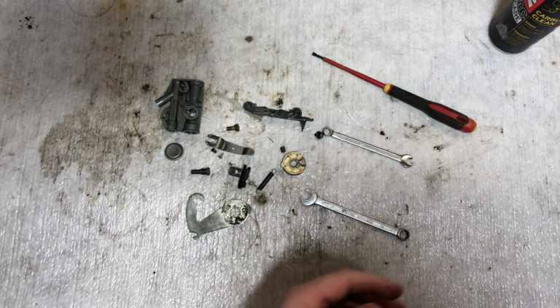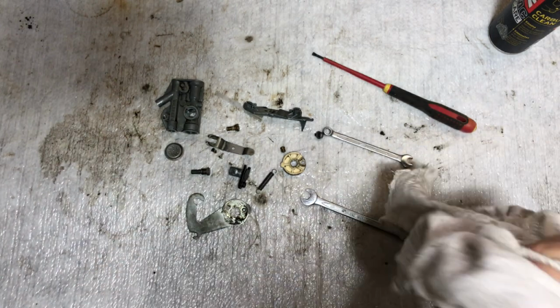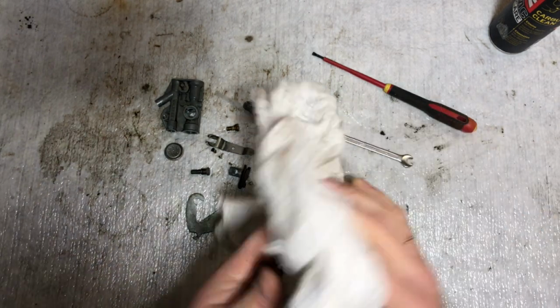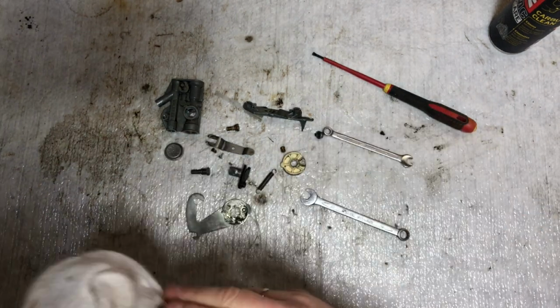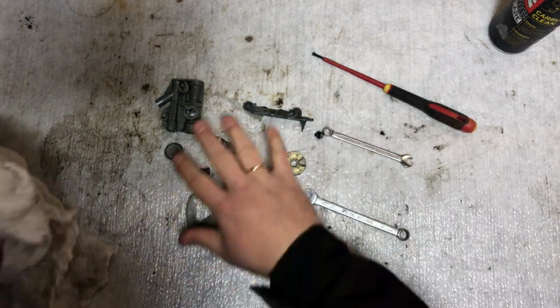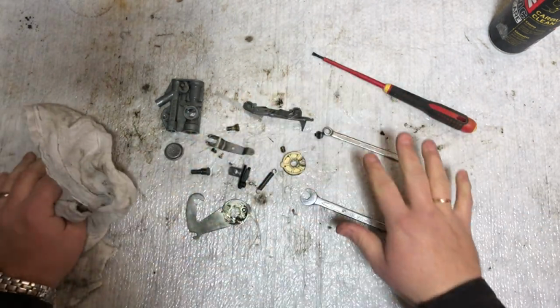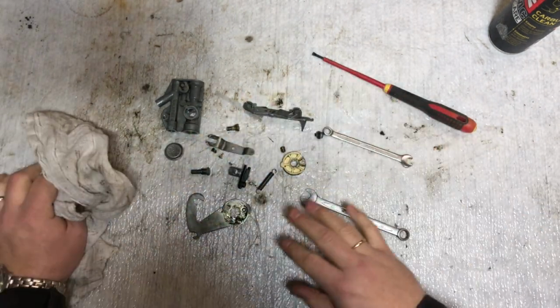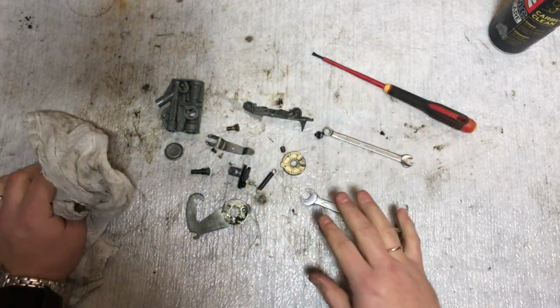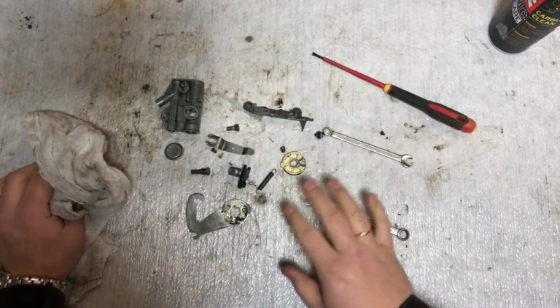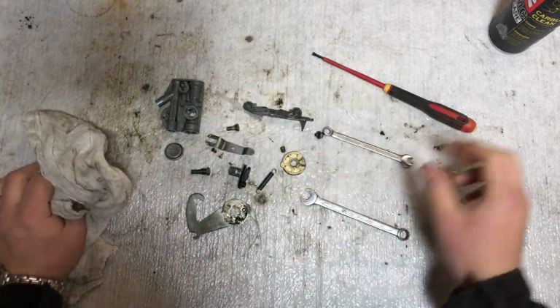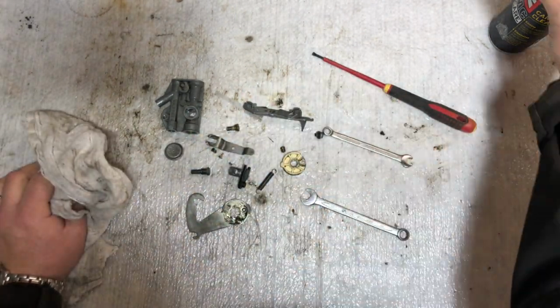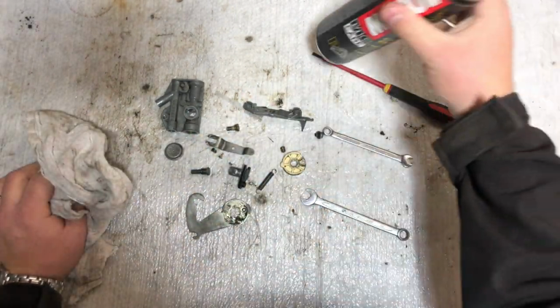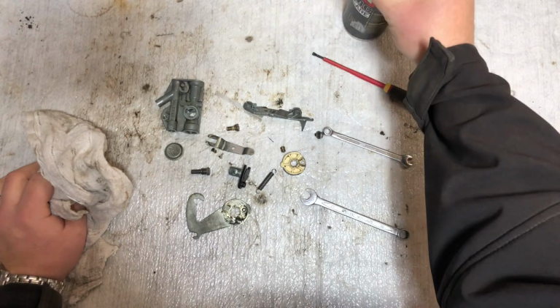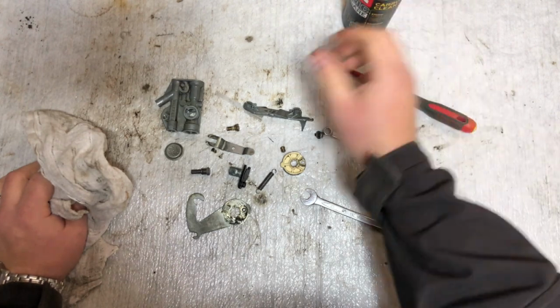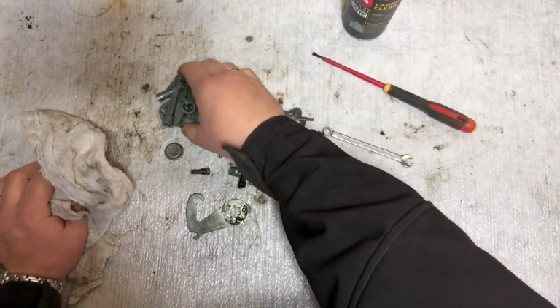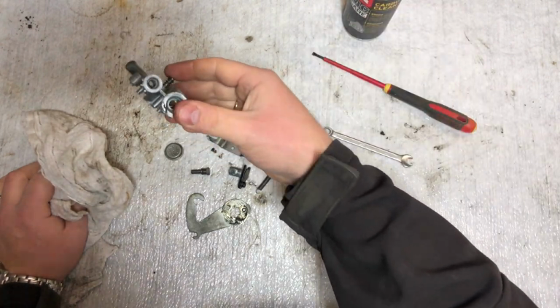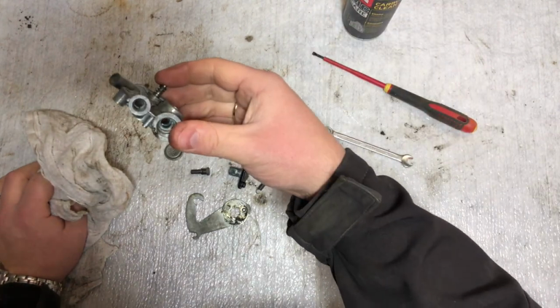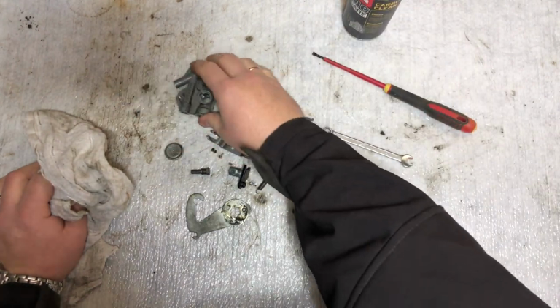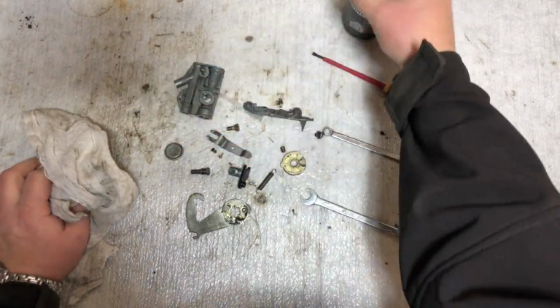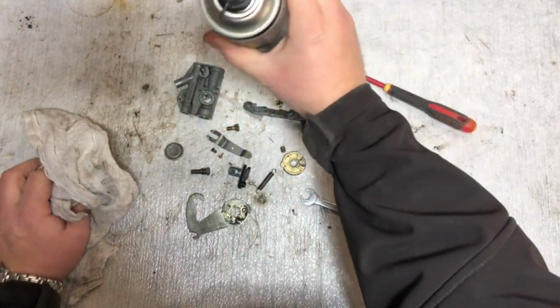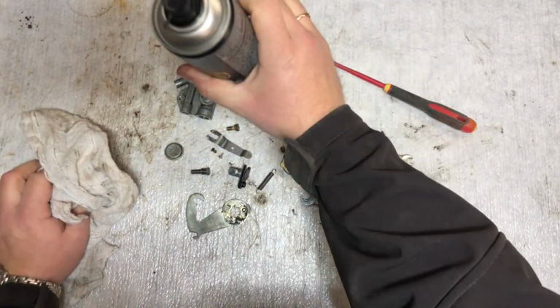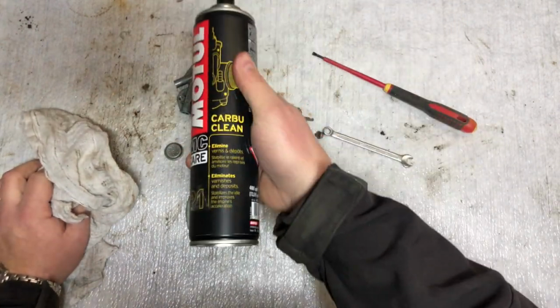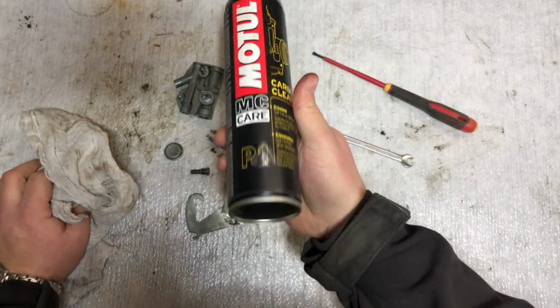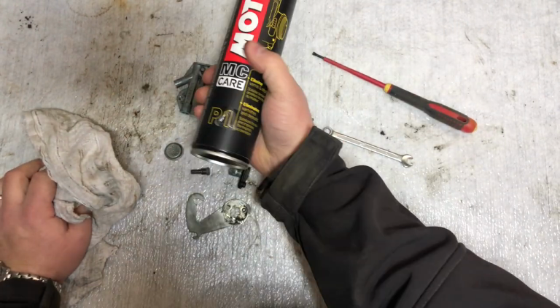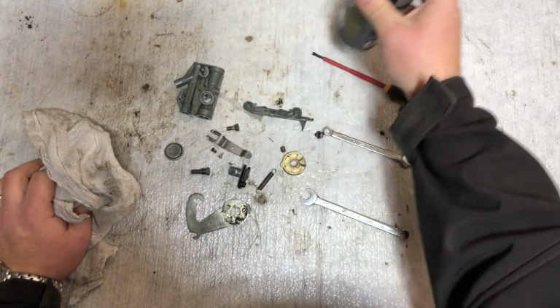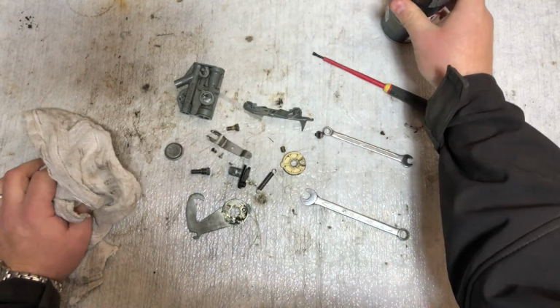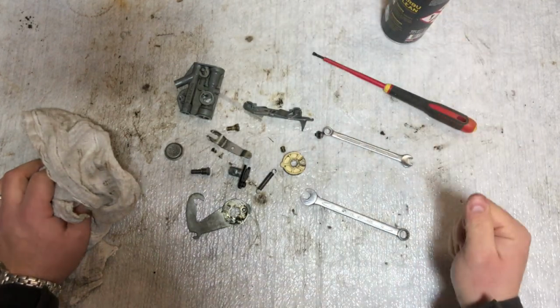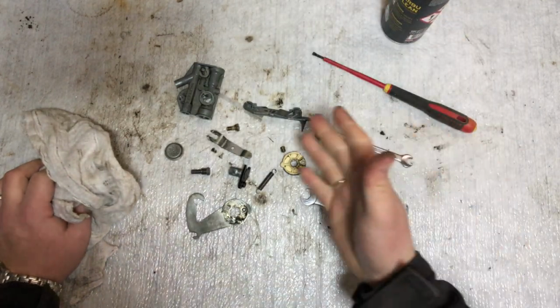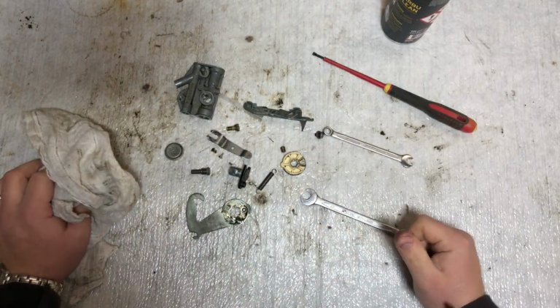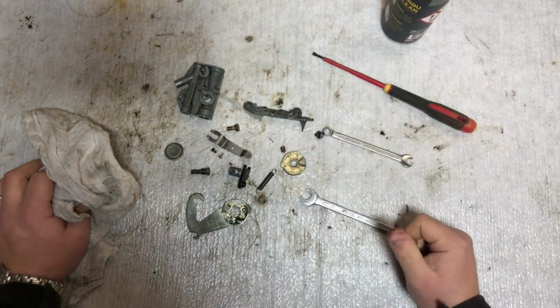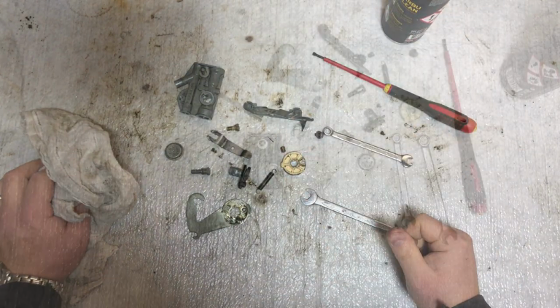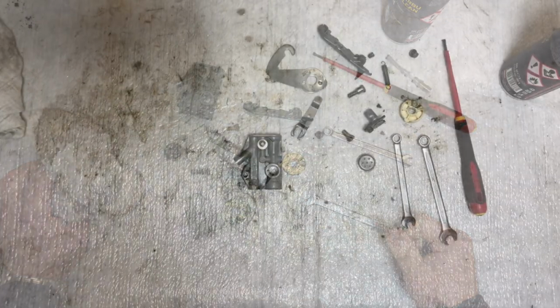I'm just going to clean up the different parts, dry them off, then clean the carb inside — basically just run some carb cleaner through it, and then put it all back together again.